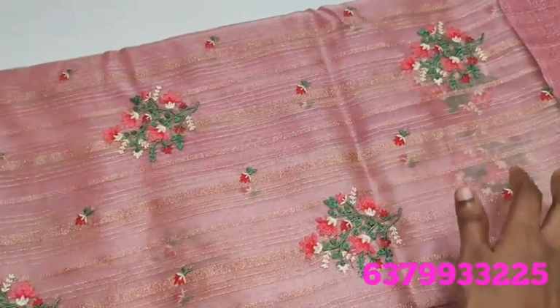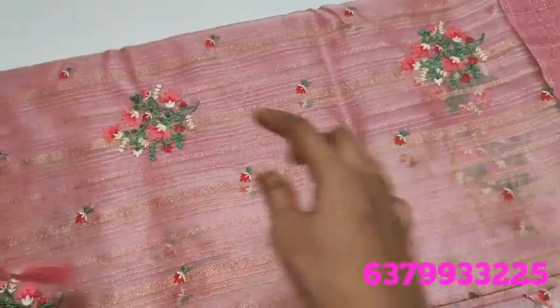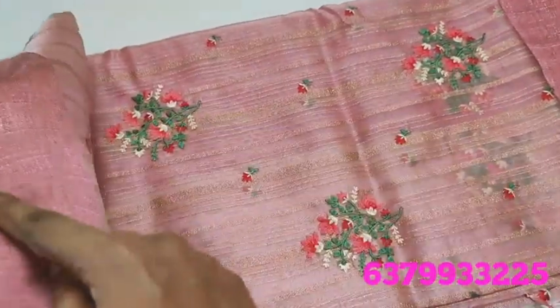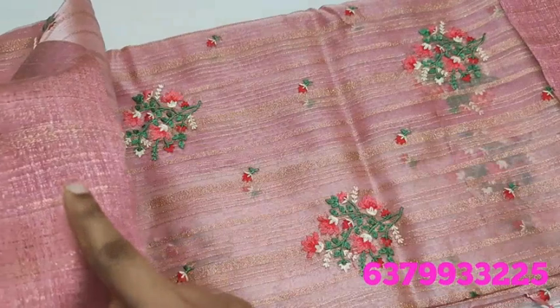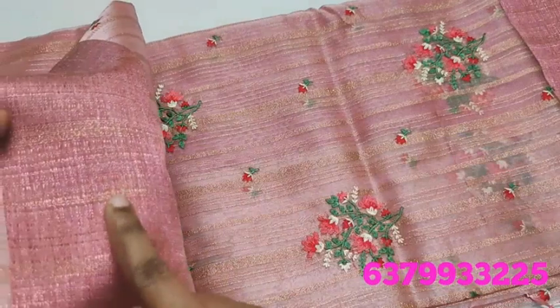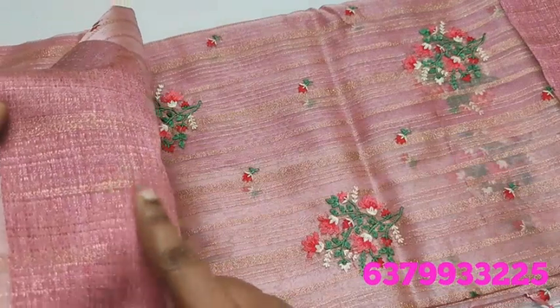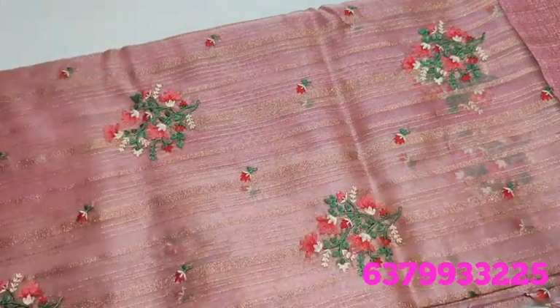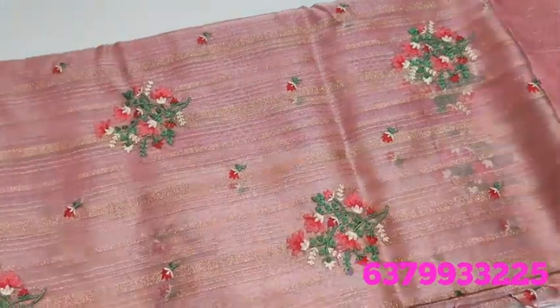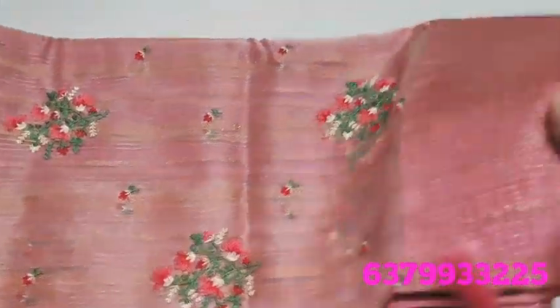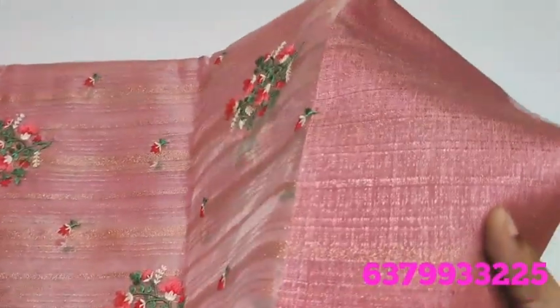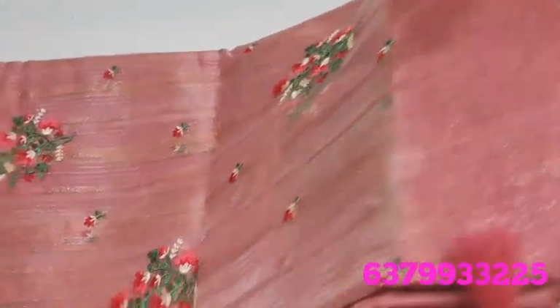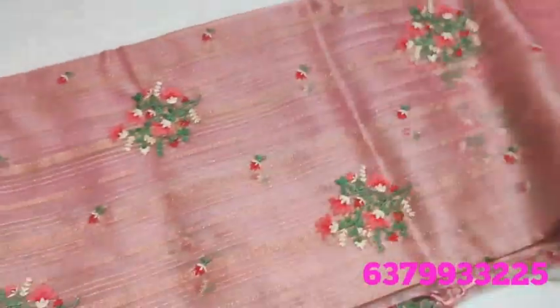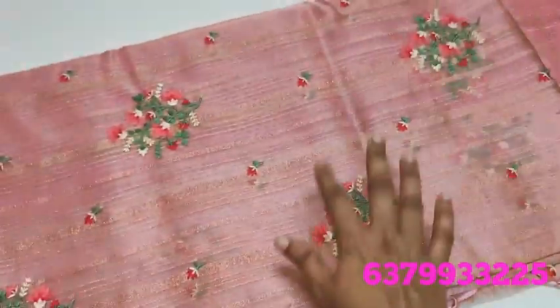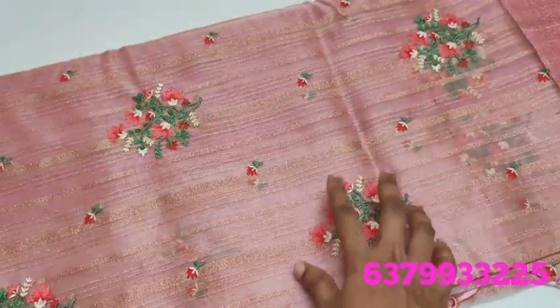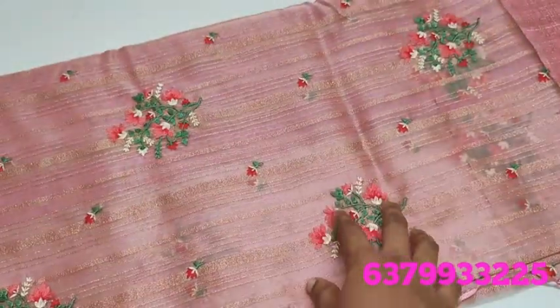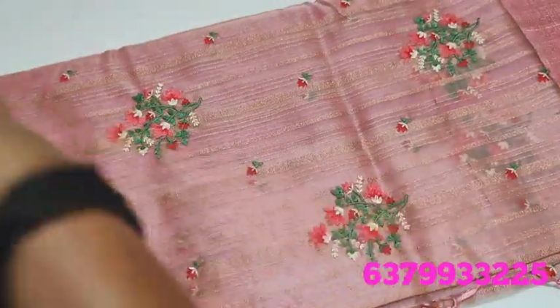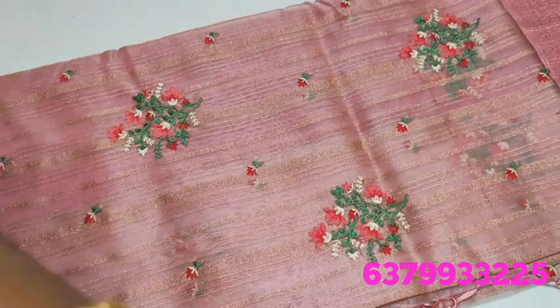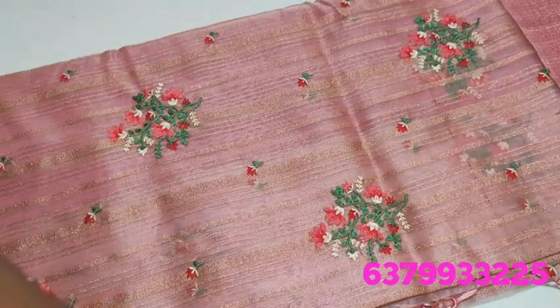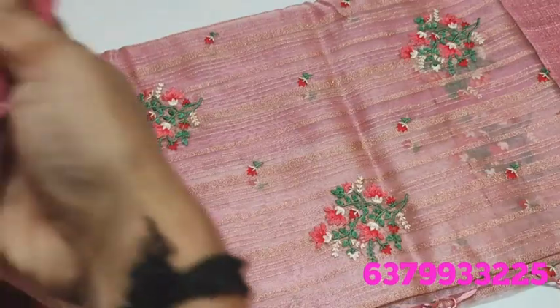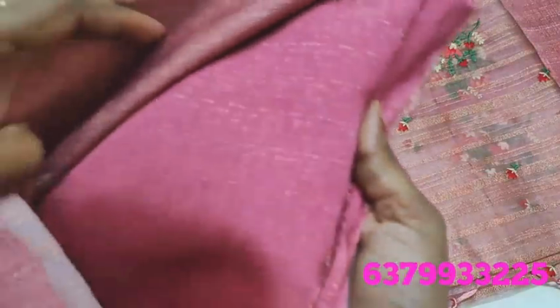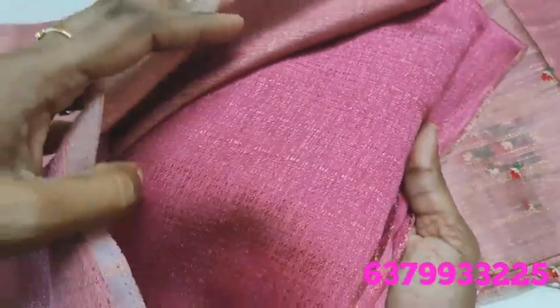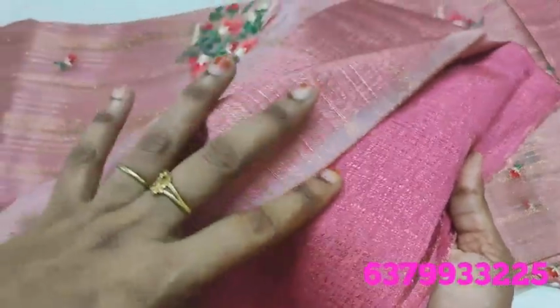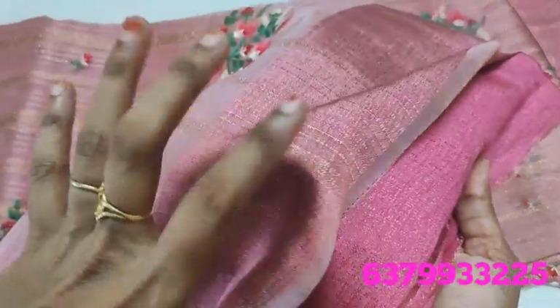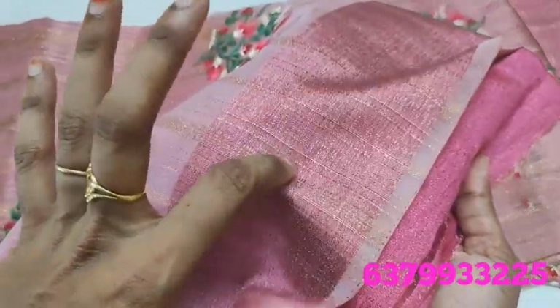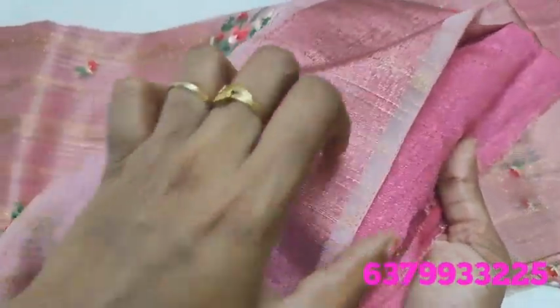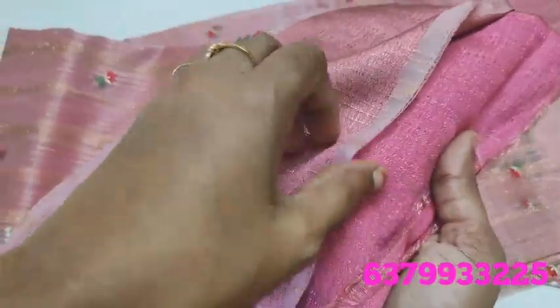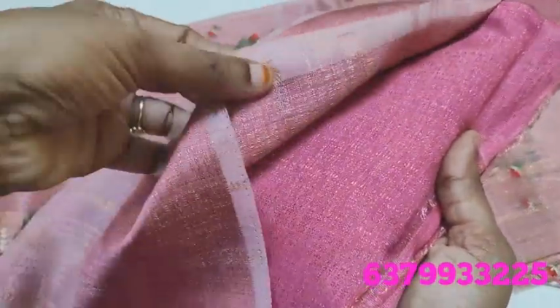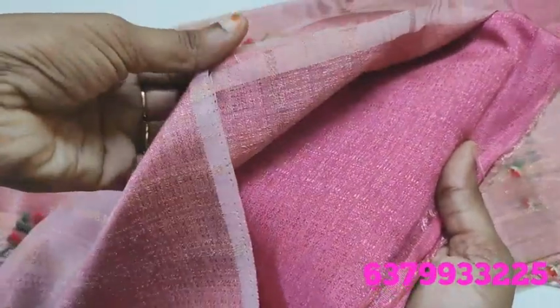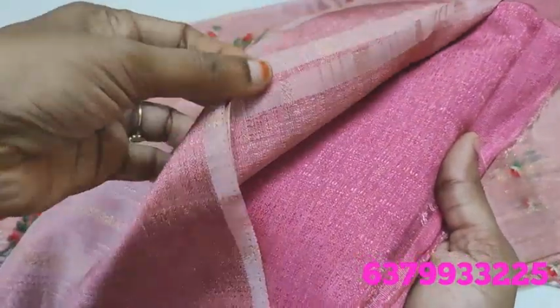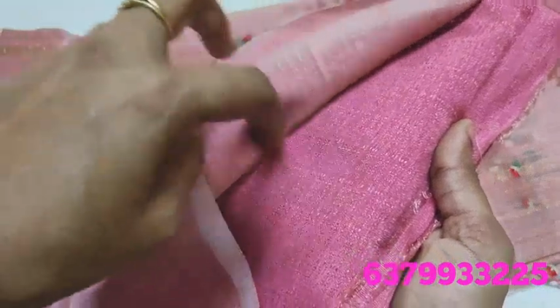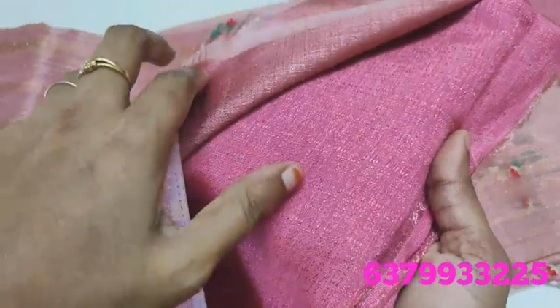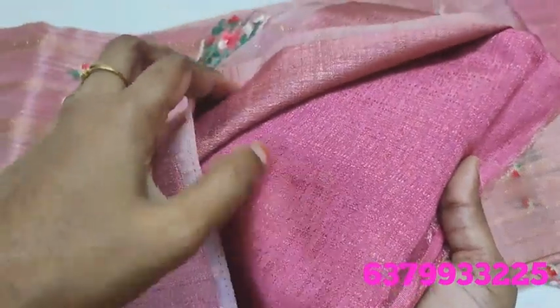There are two-sided borders. The material is an organza type. You can see the blouse and the border — there is a blouse included.